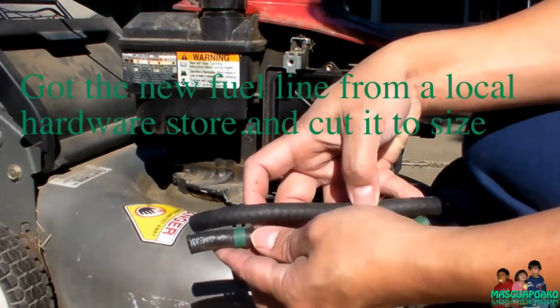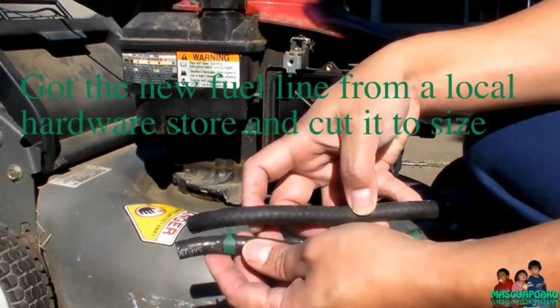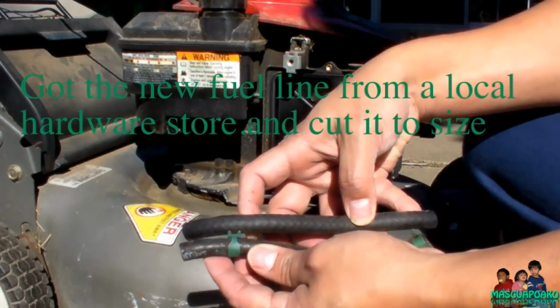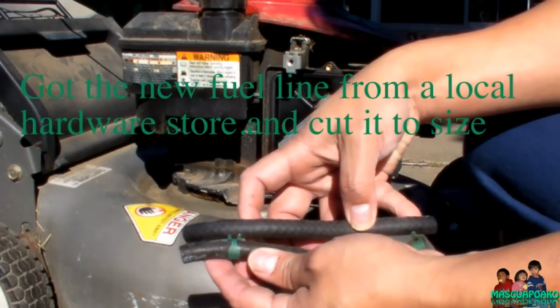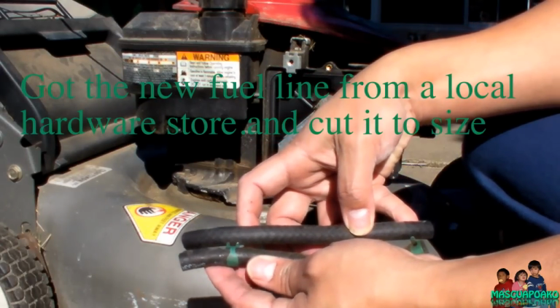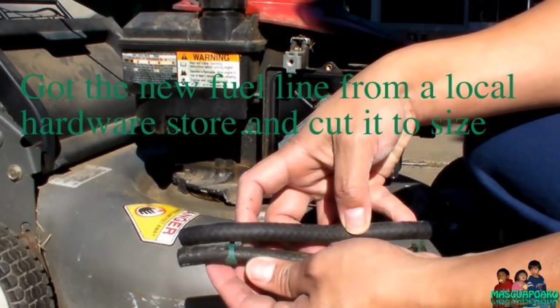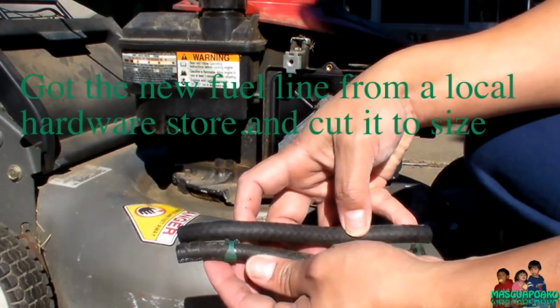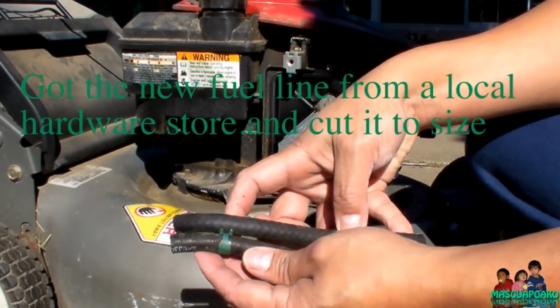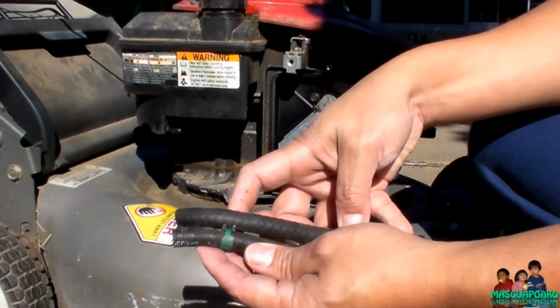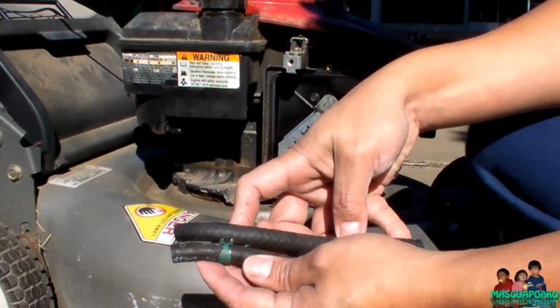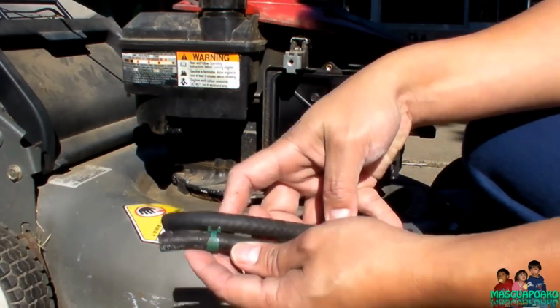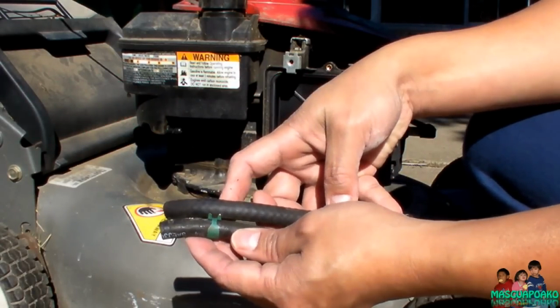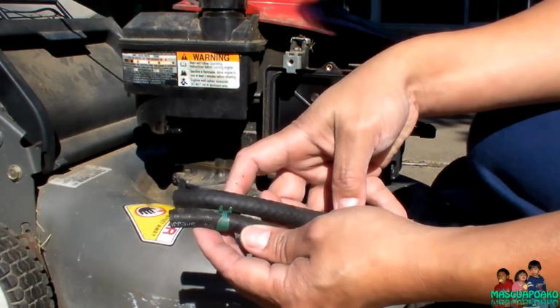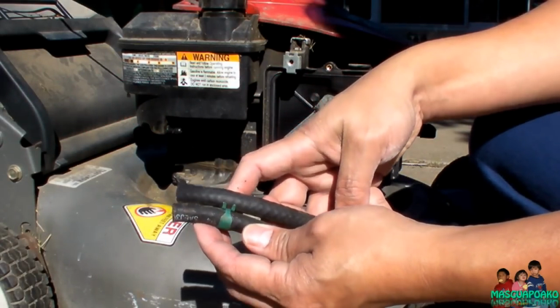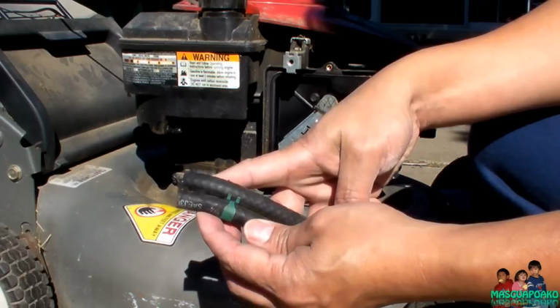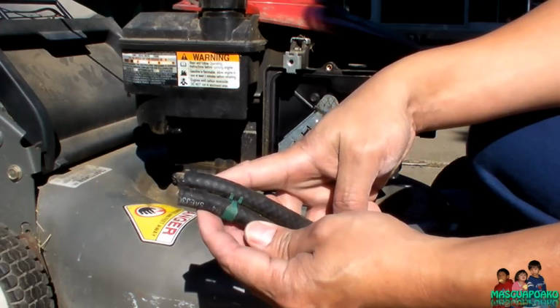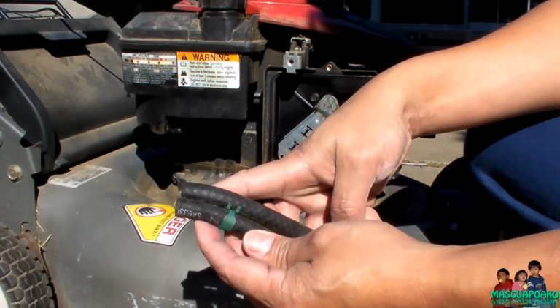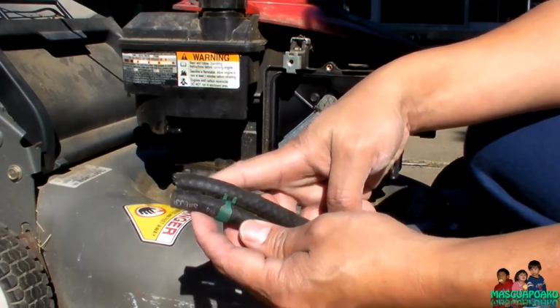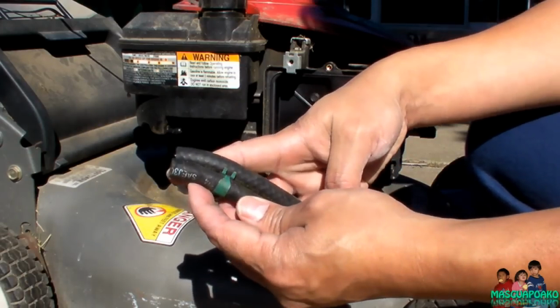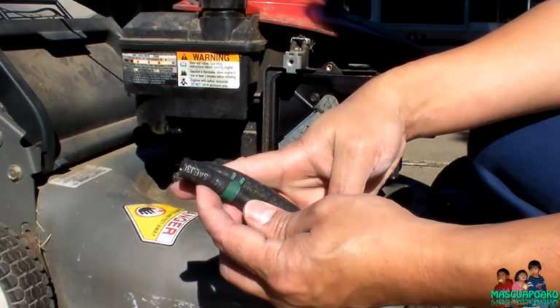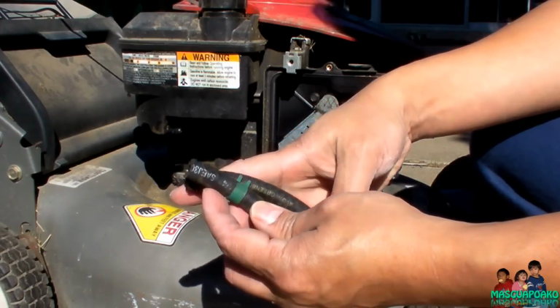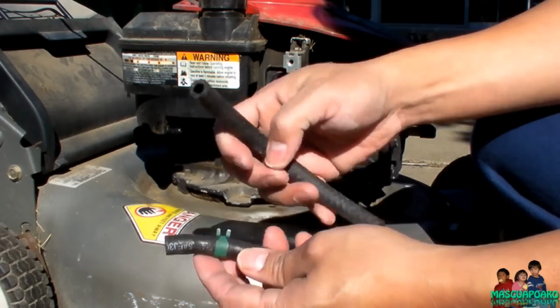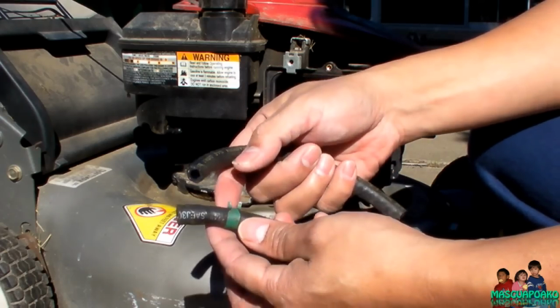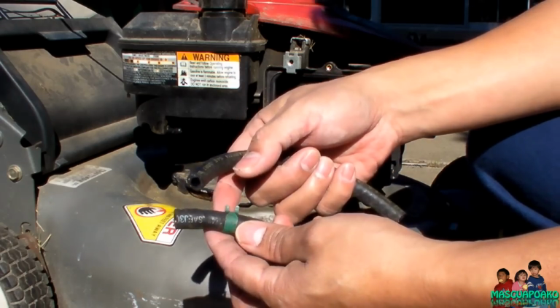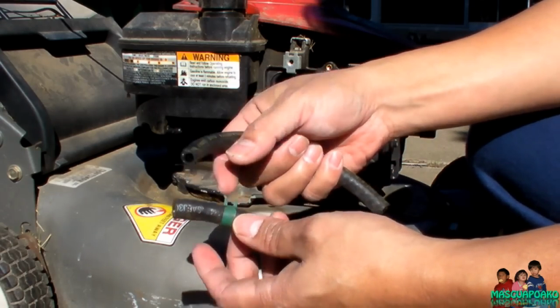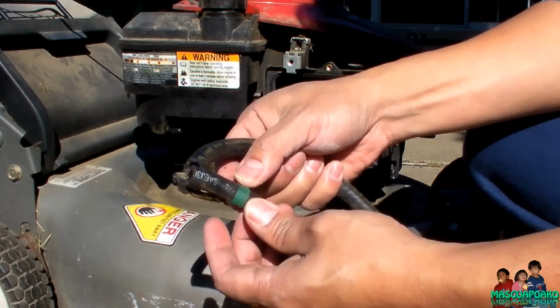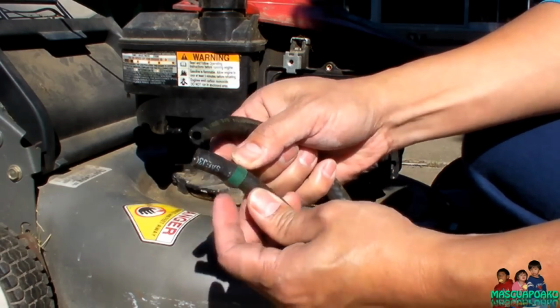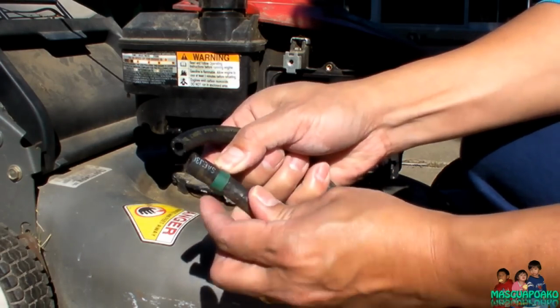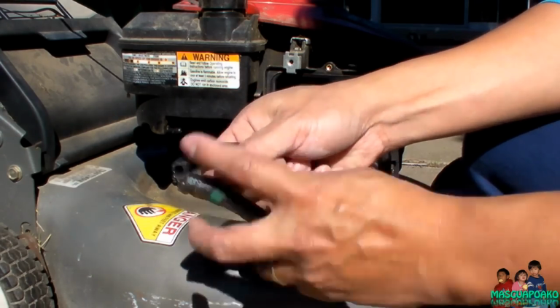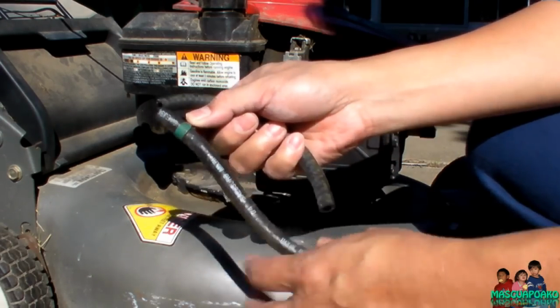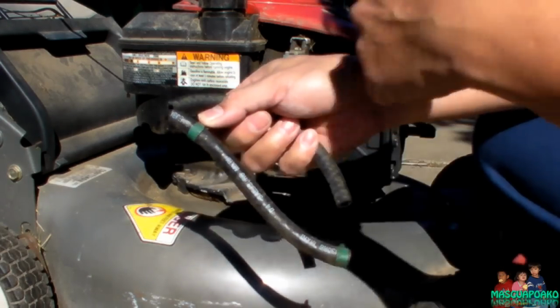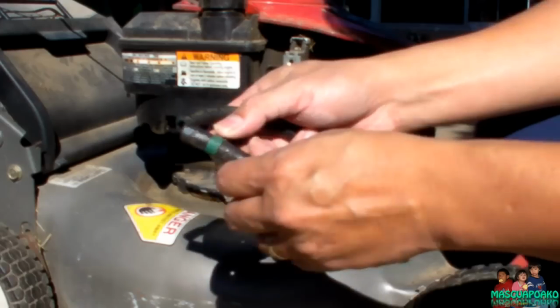Should be almost at the same size, just gave it like a quarter inch extra. Okay, gonna move this lock over here and put it back in there.